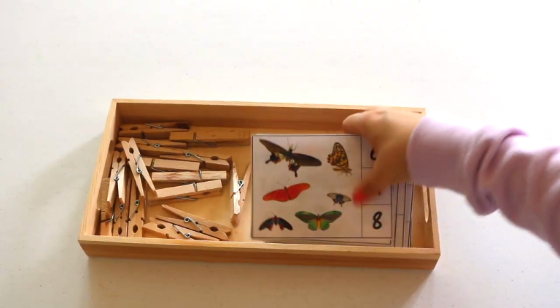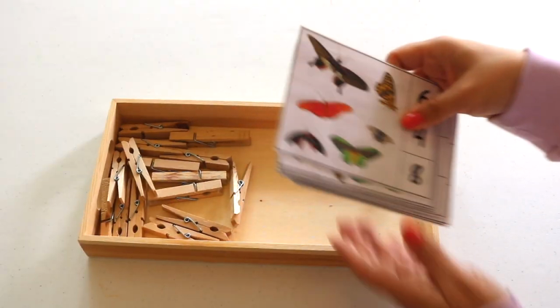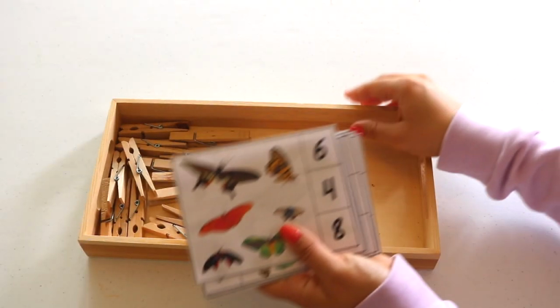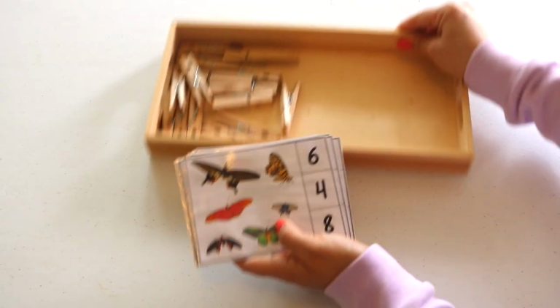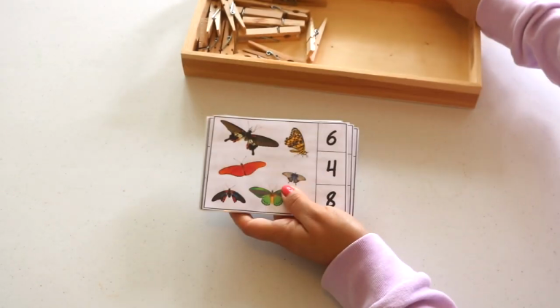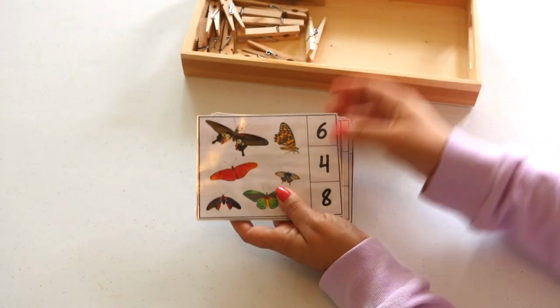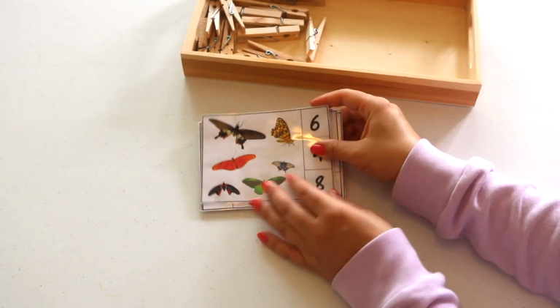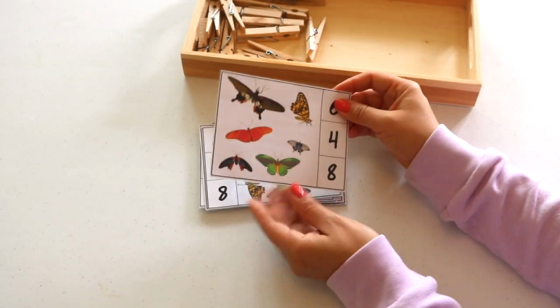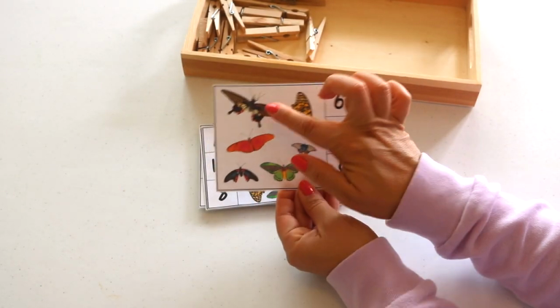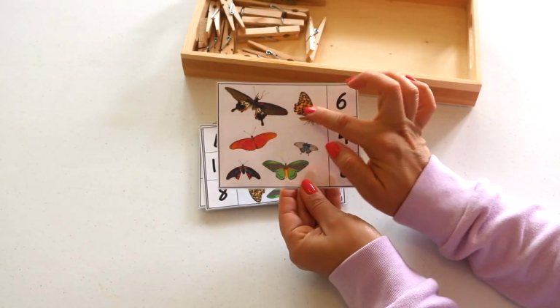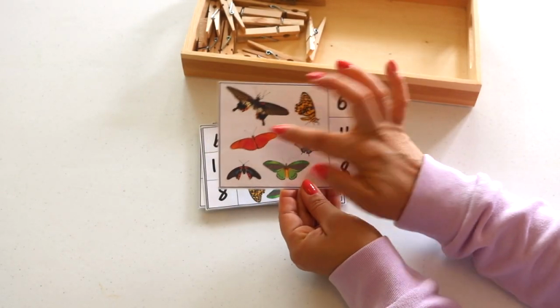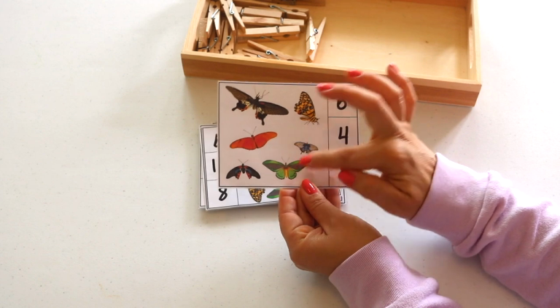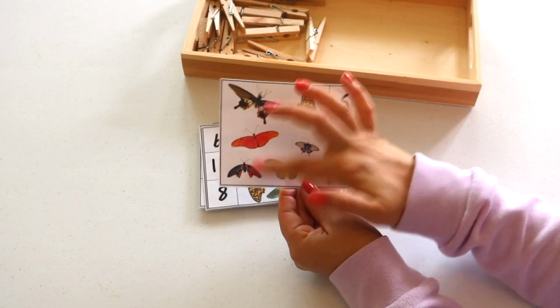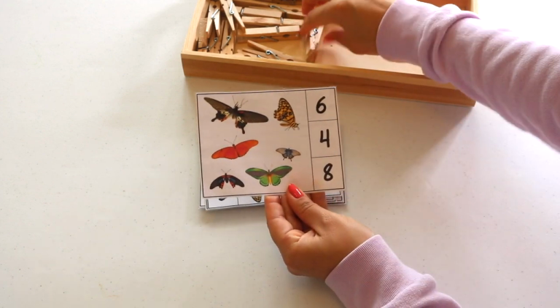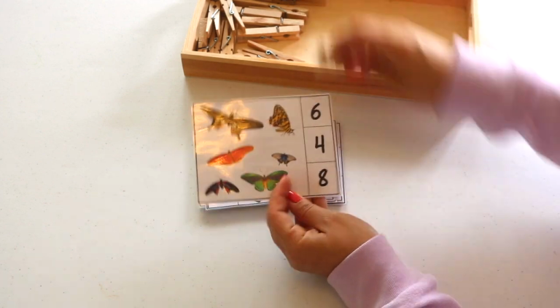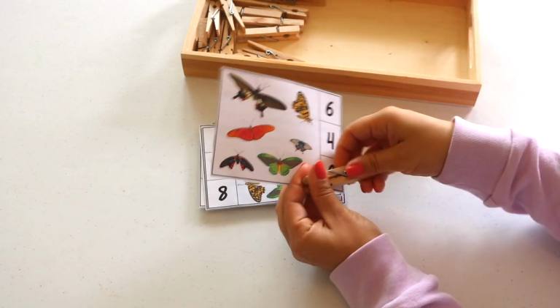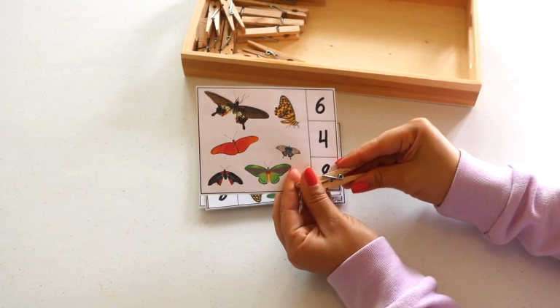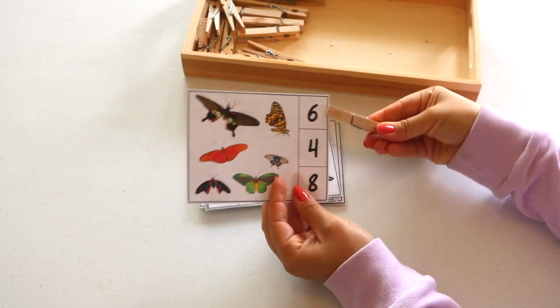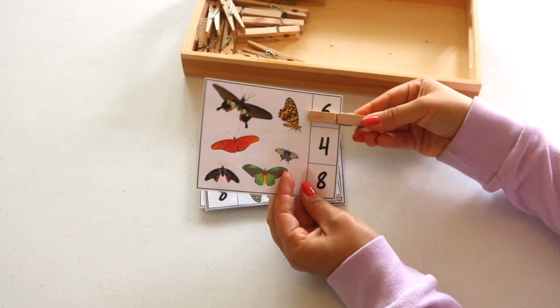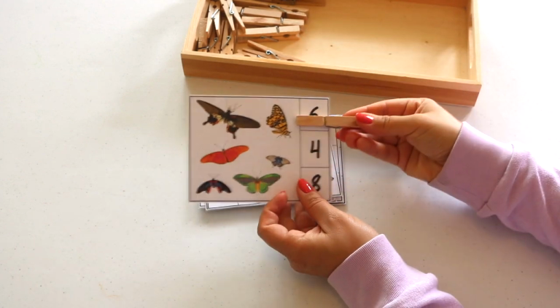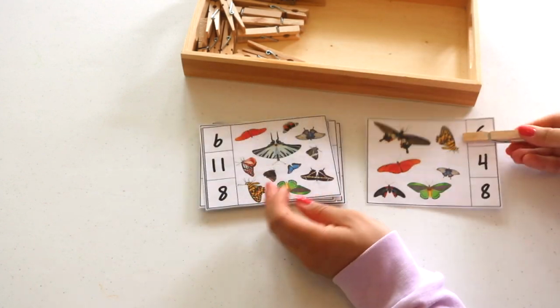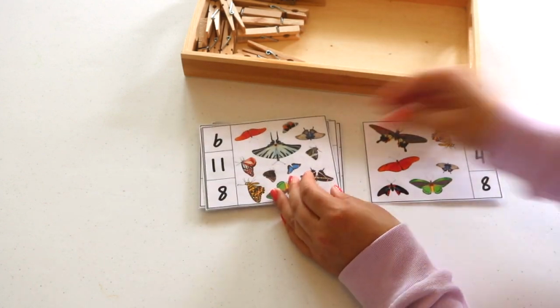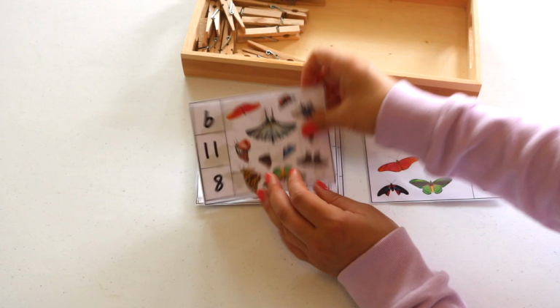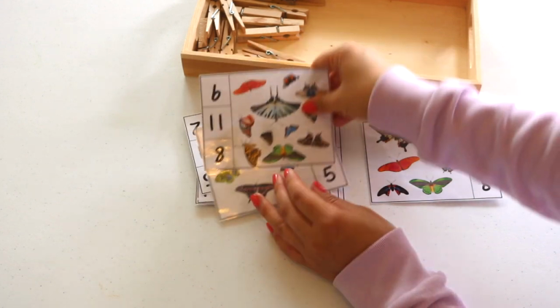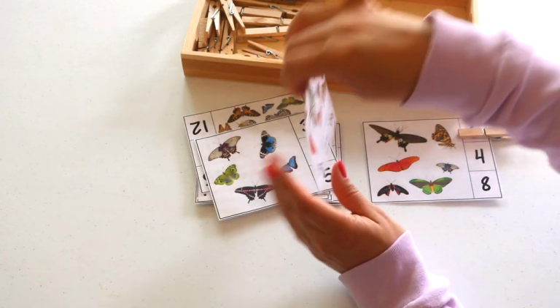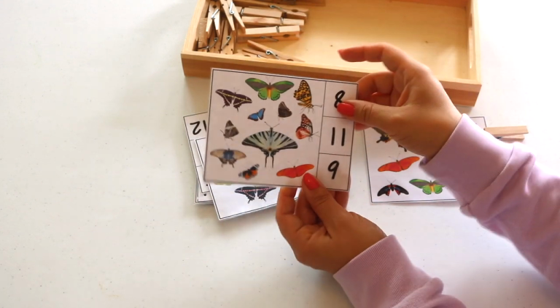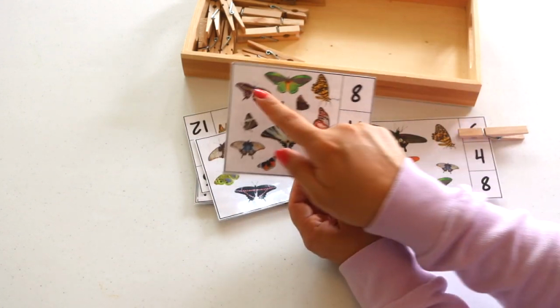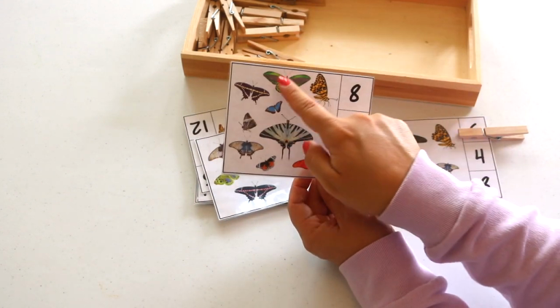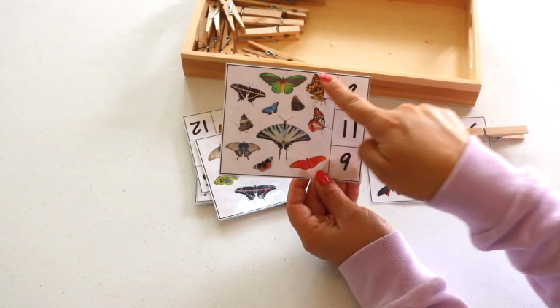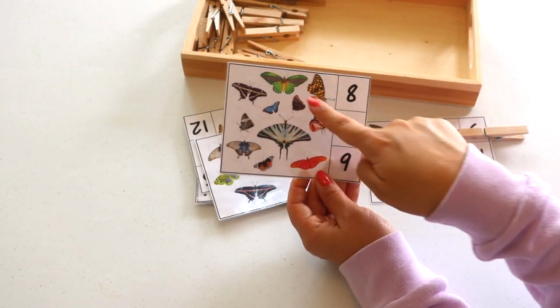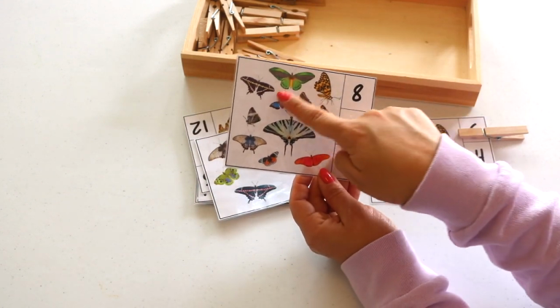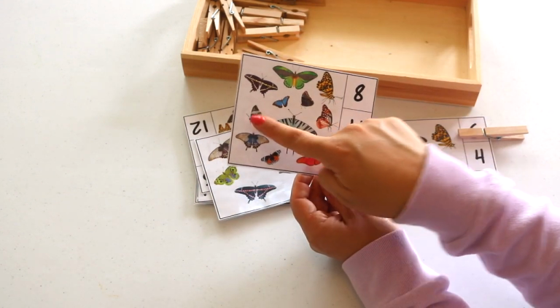Count it and clip it butterfly cards — encouraging the child to count how many butterflies are on the card and provide a clothespin for the child to mark the respective number. The clothespin is also great for strengthening those pincer muscles.